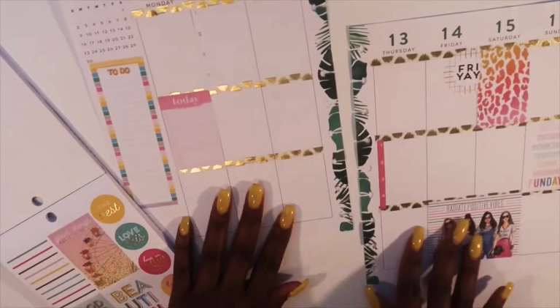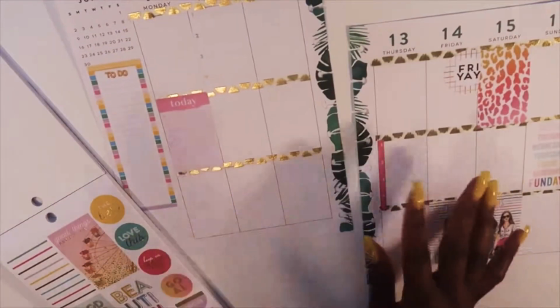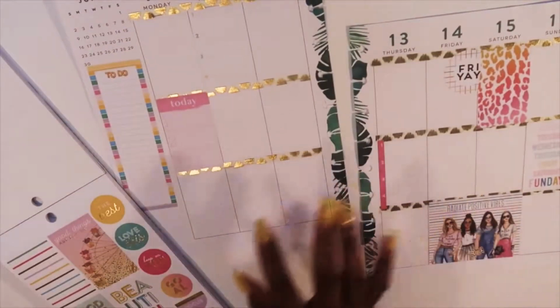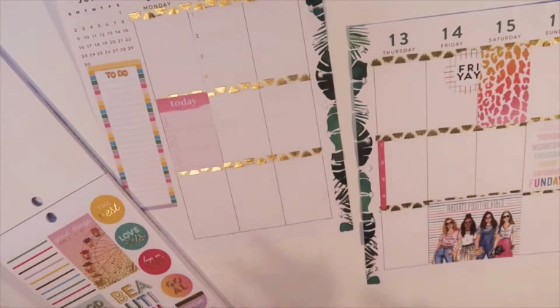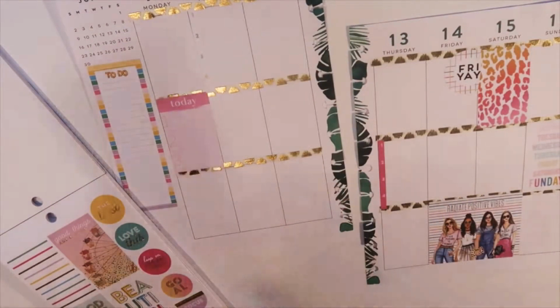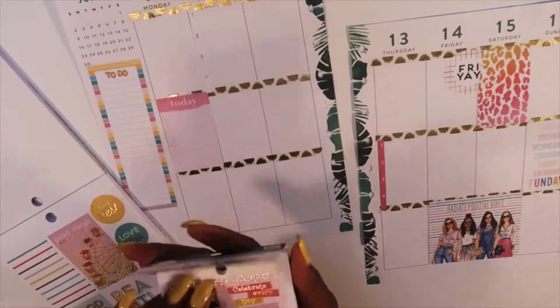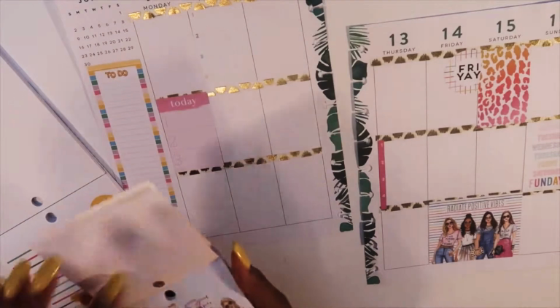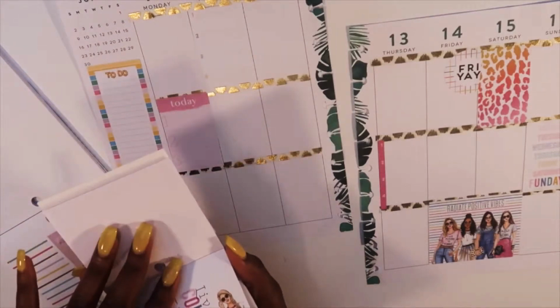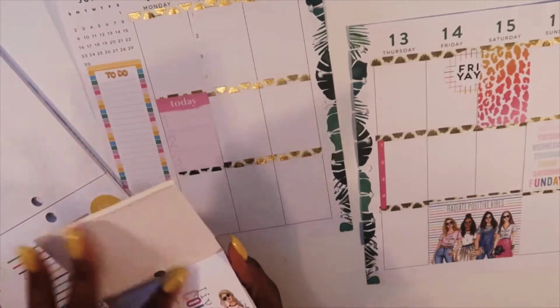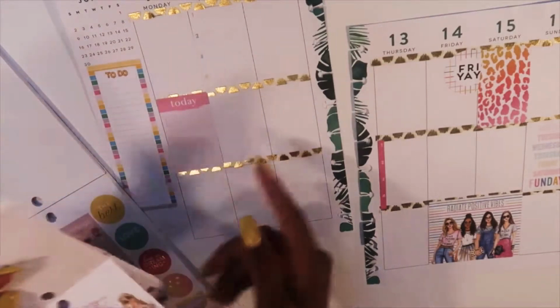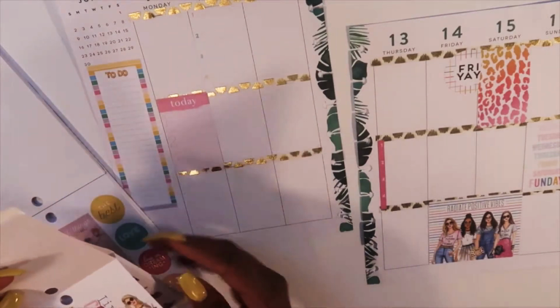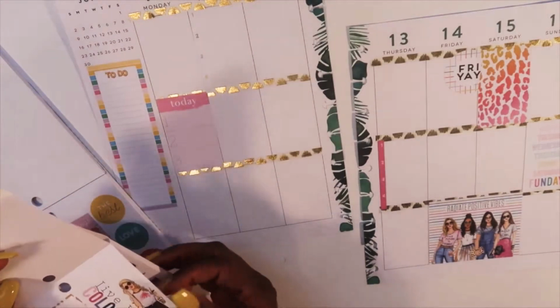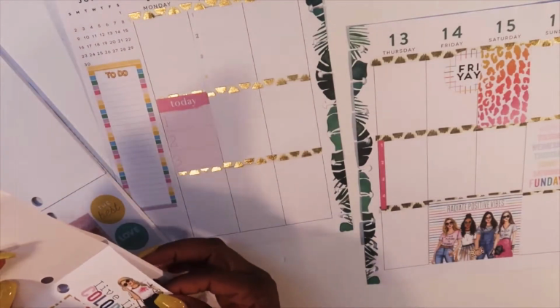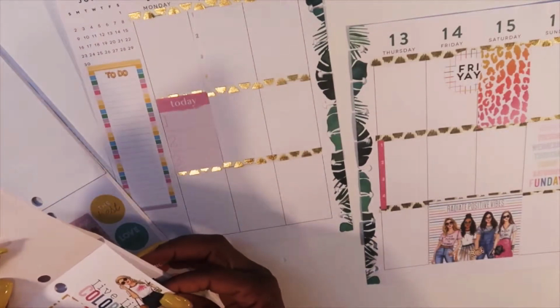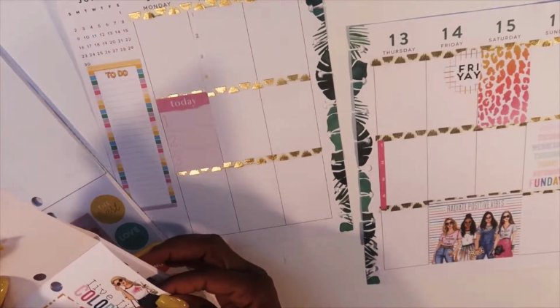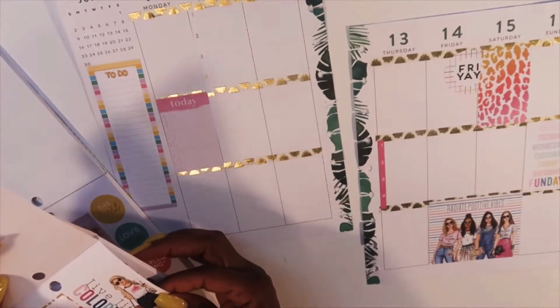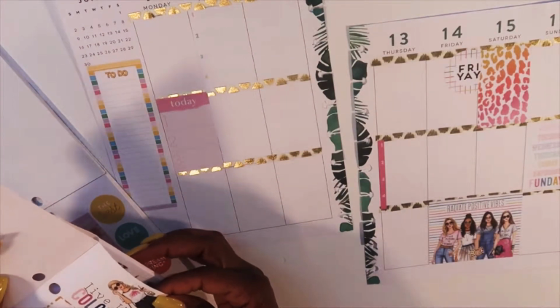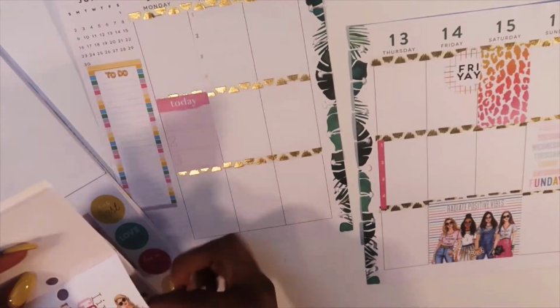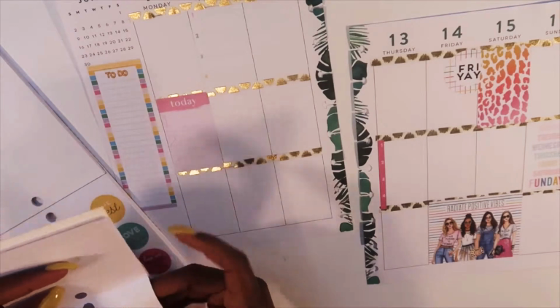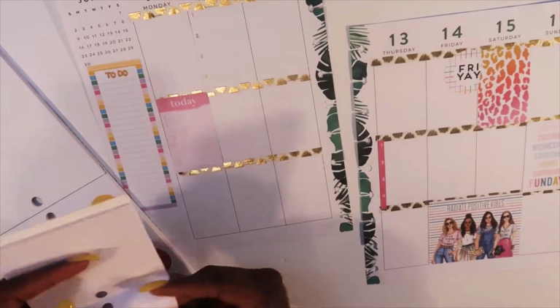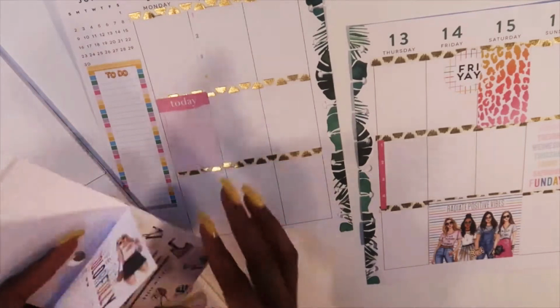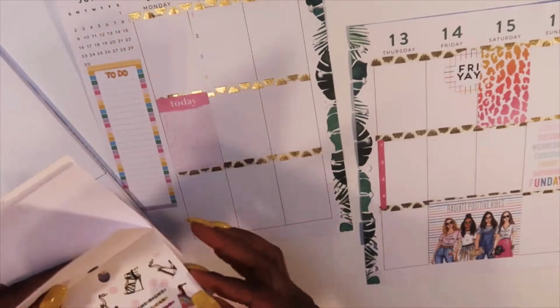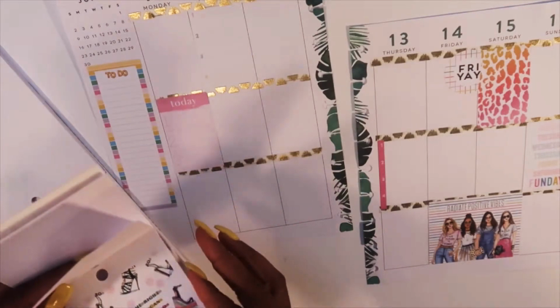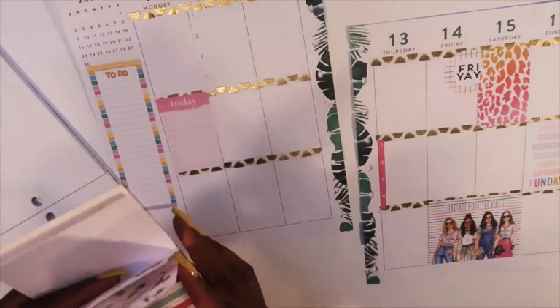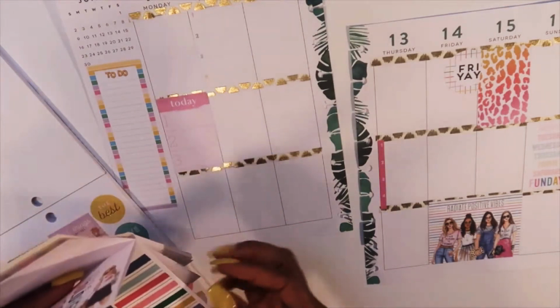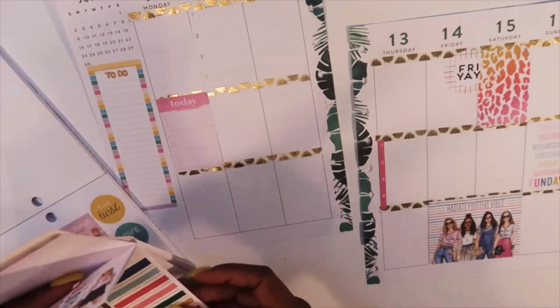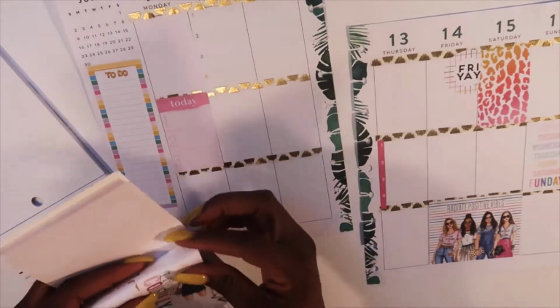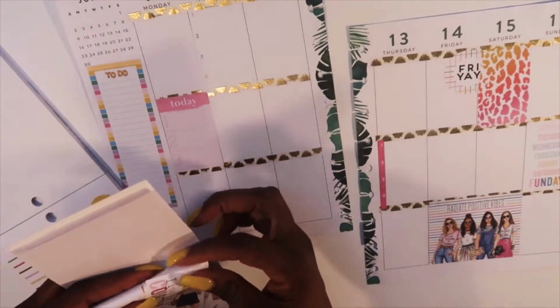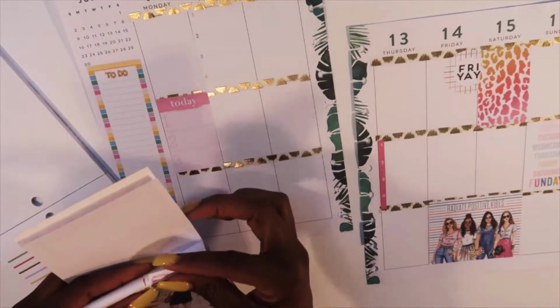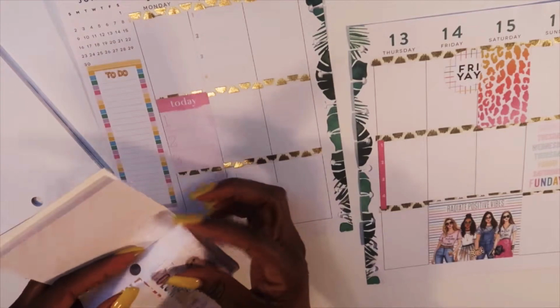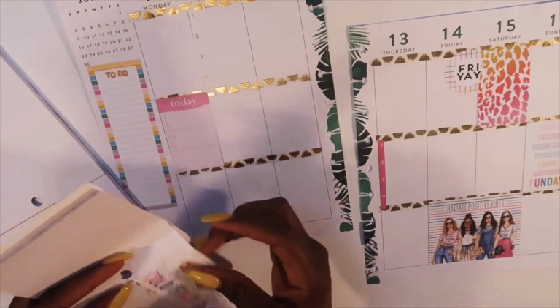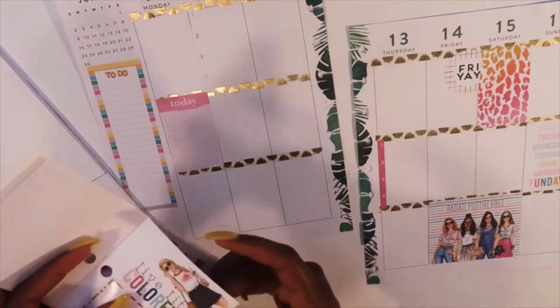On this page we have some brights, but I think we need some color over here. 'Live life colorfully' — that's funny because I just said we need some color! I'm gonna add this 'live life colorfully' sticker.